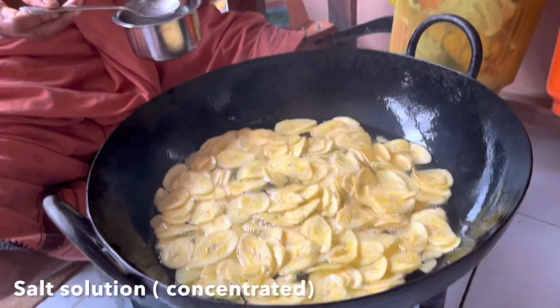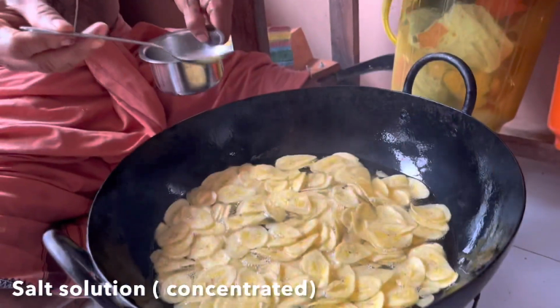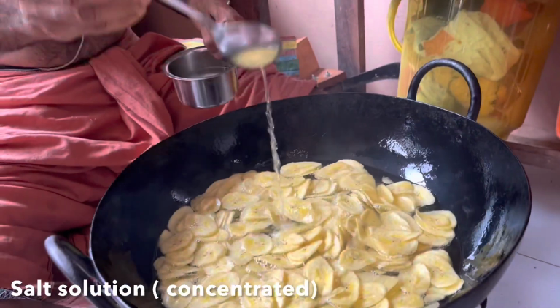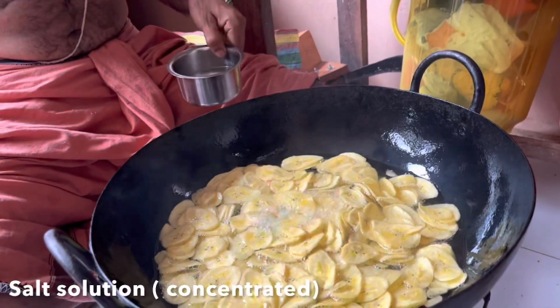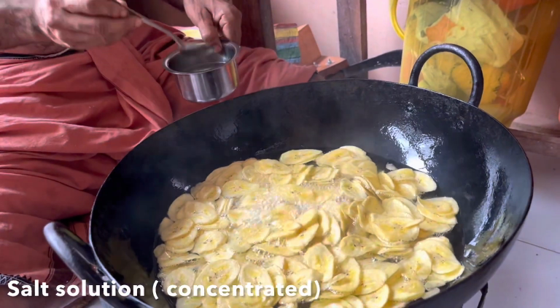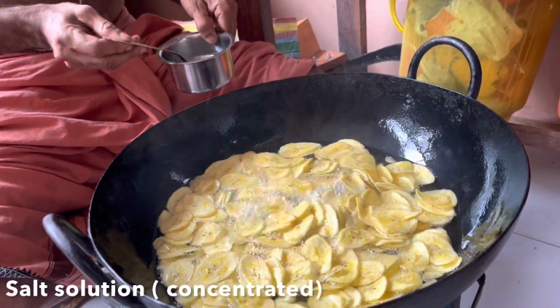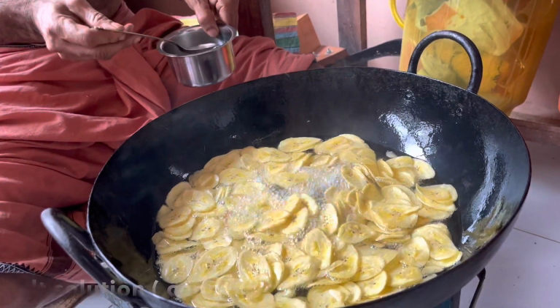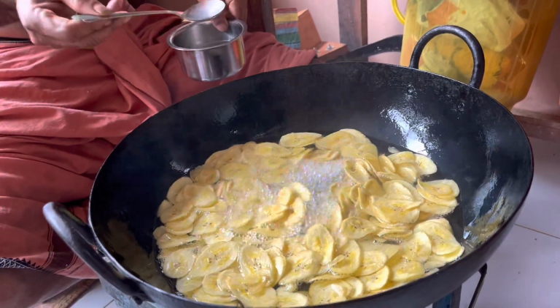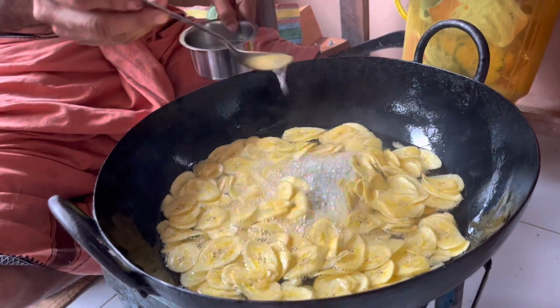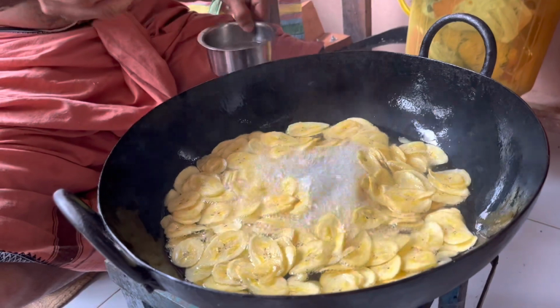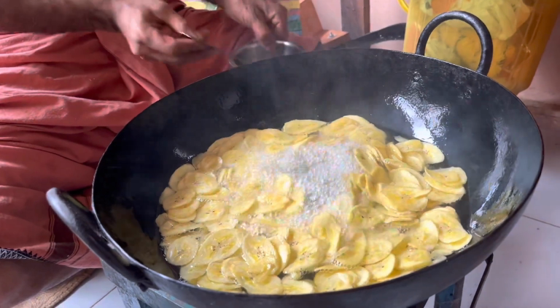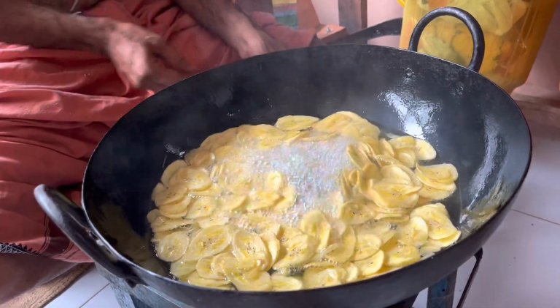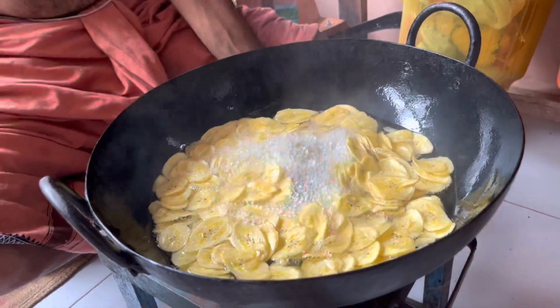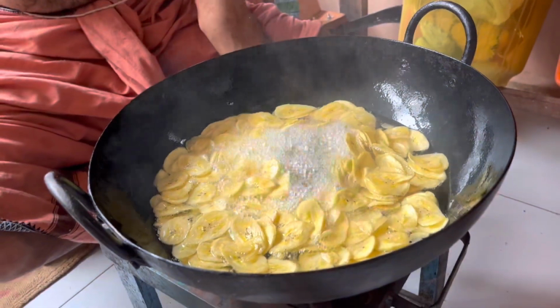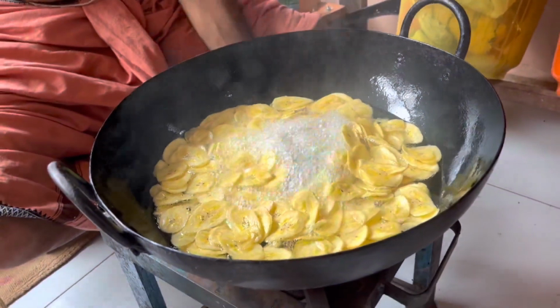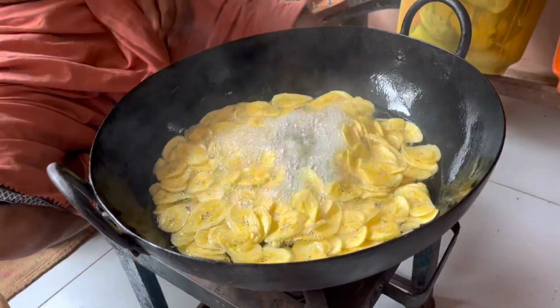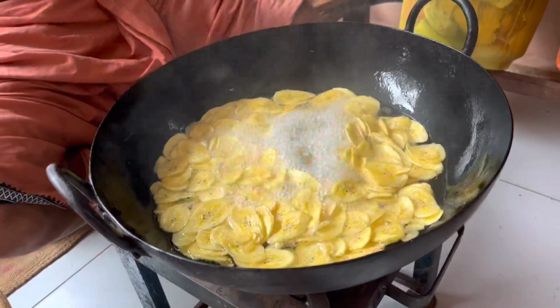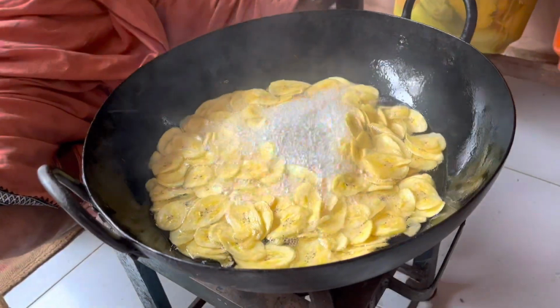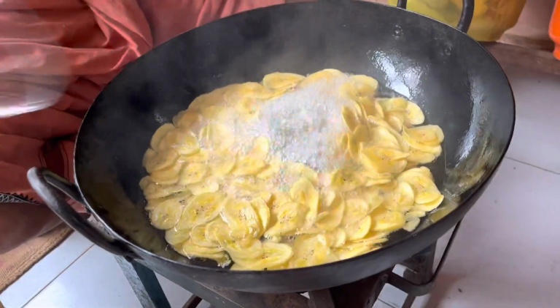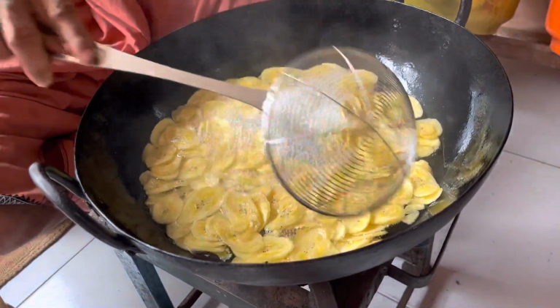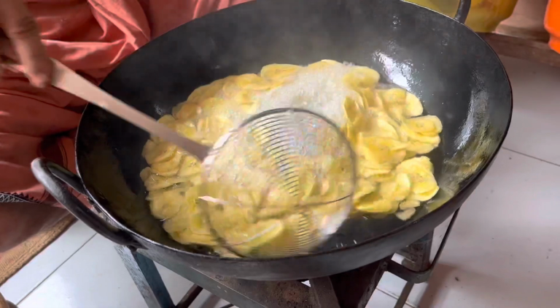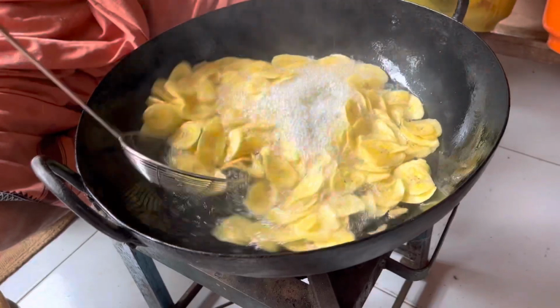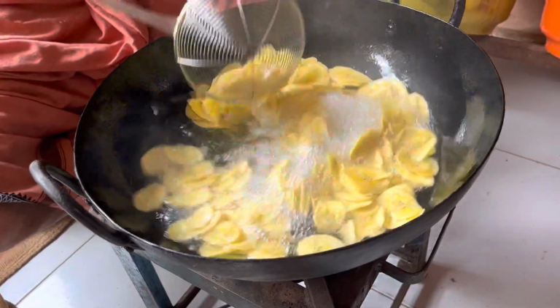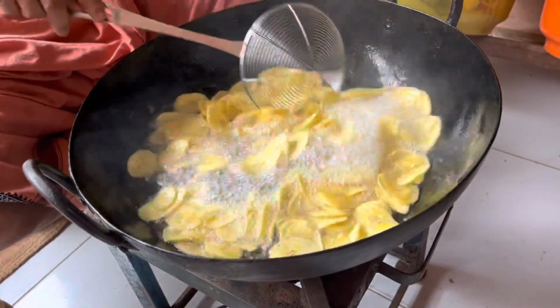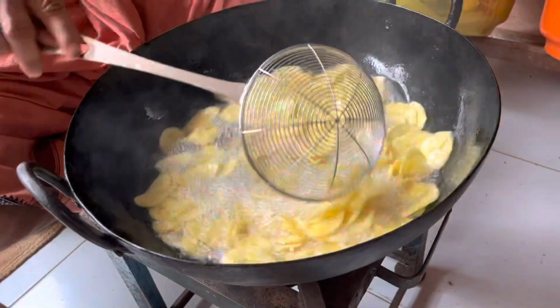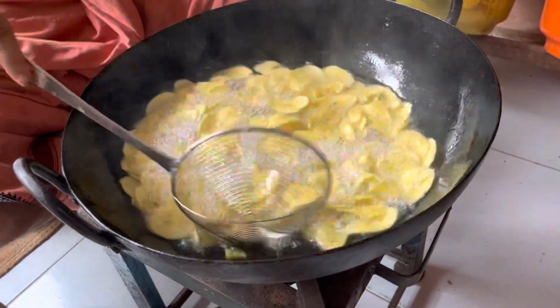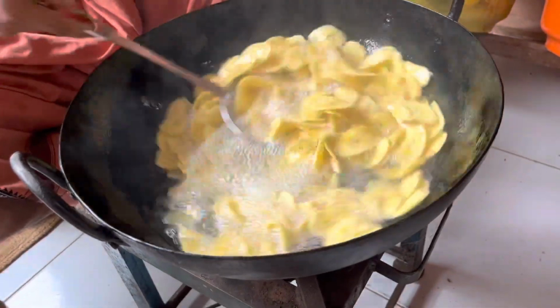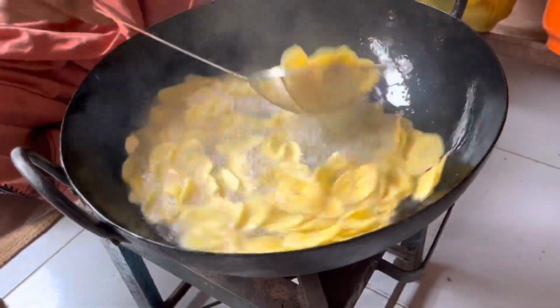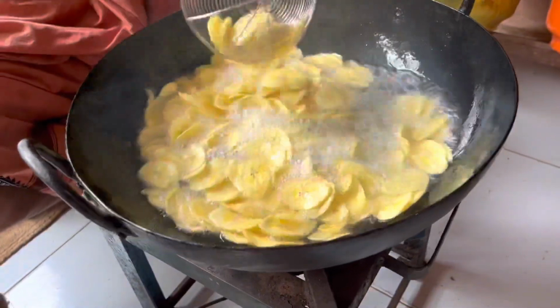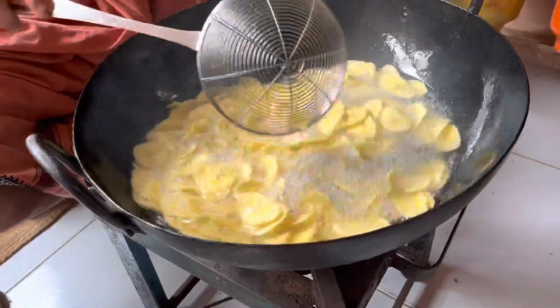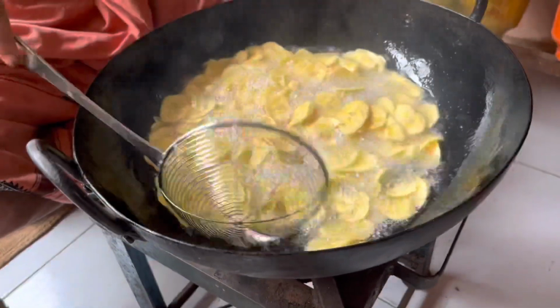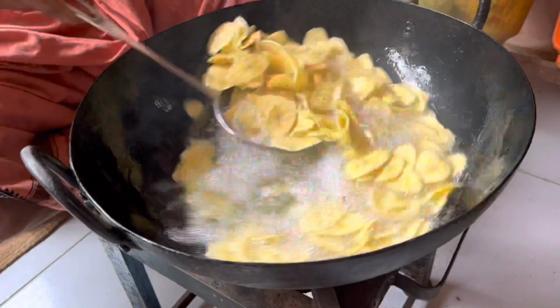A few more minutes in the hot oil and then he adds the salt concentrate. He makes sure that the chips are completely well coated with the salt.